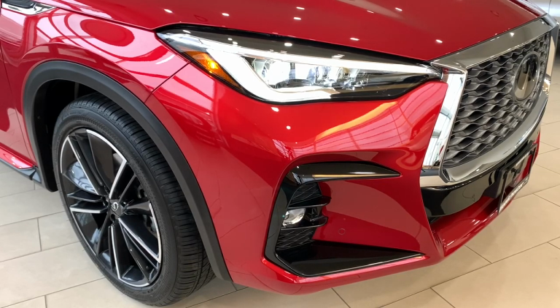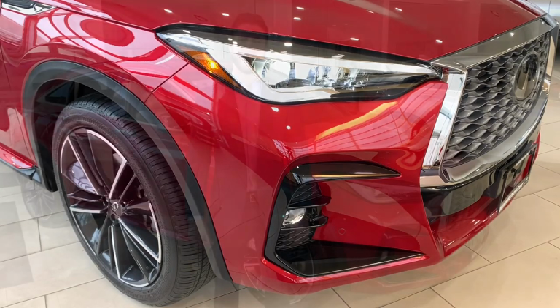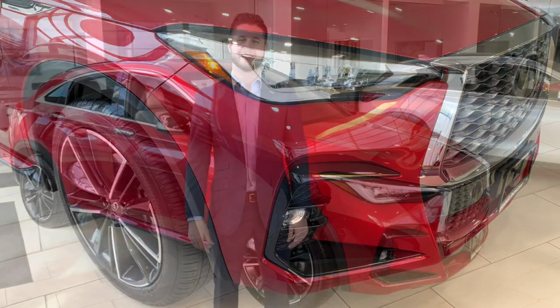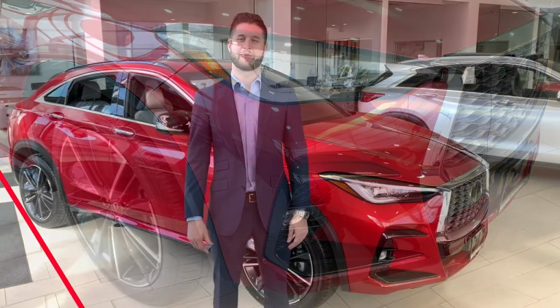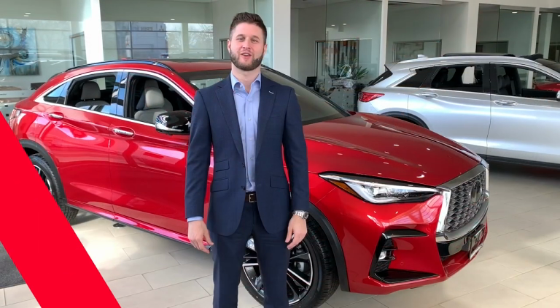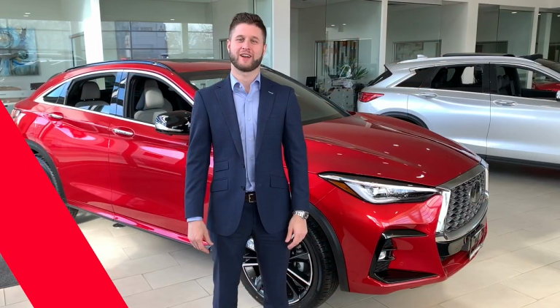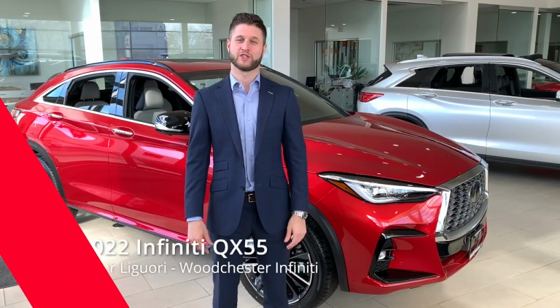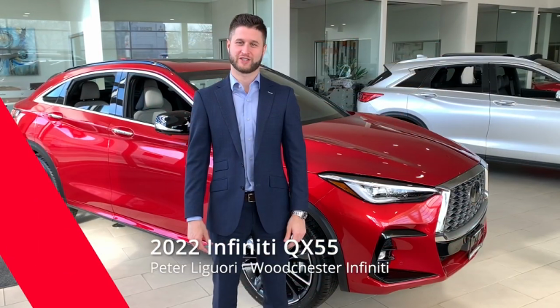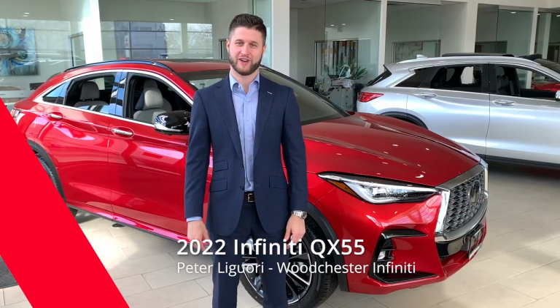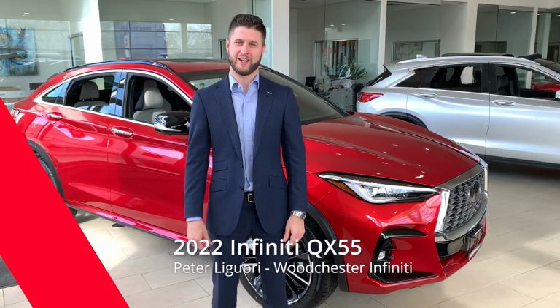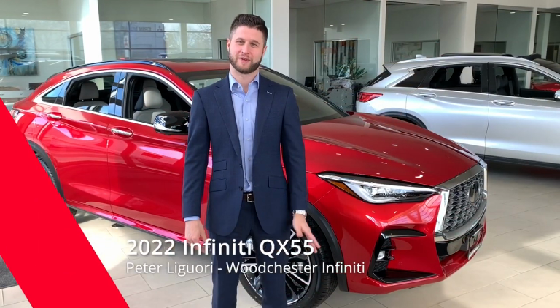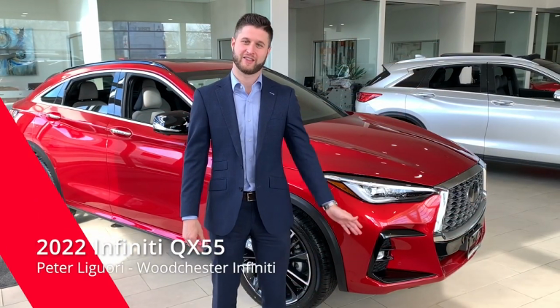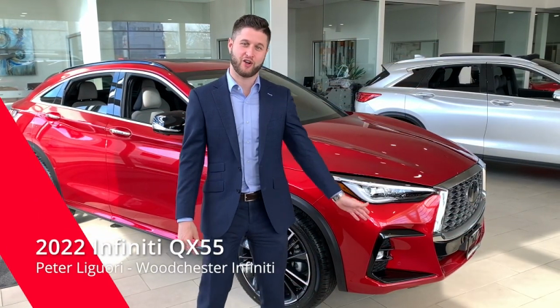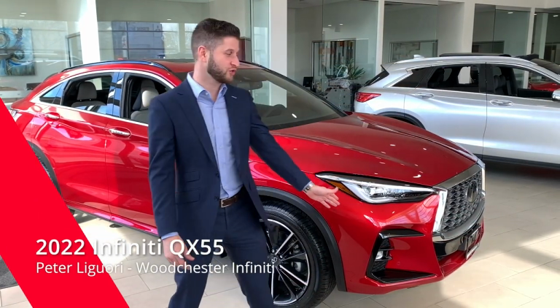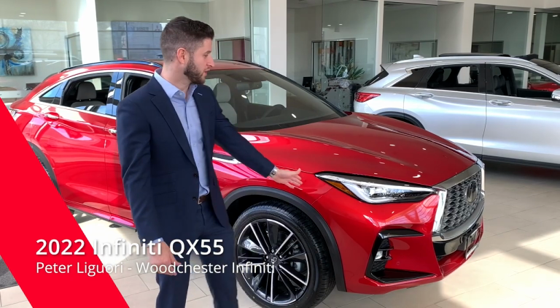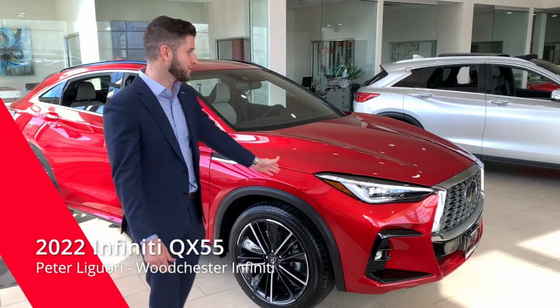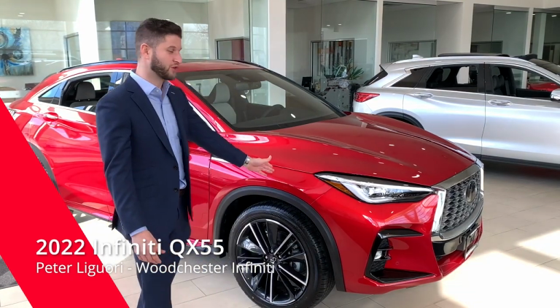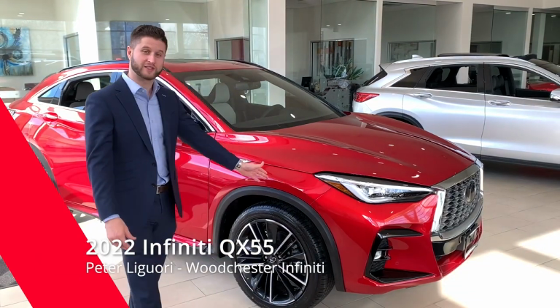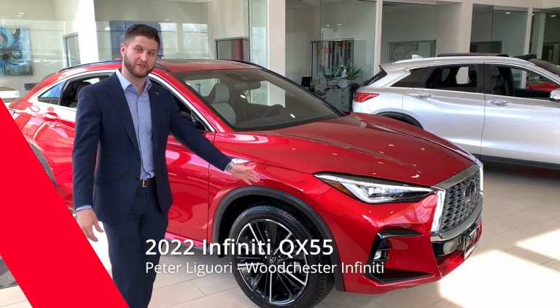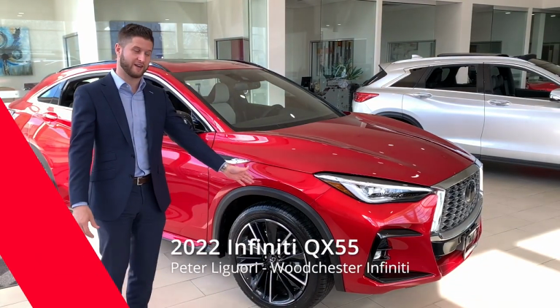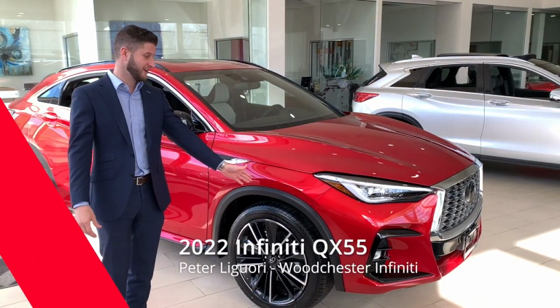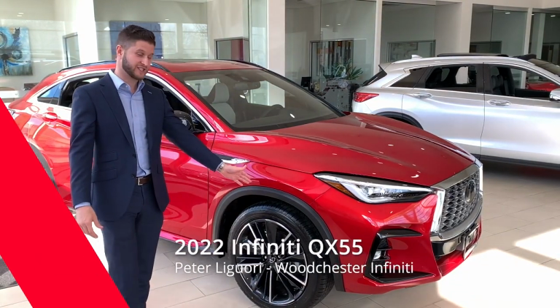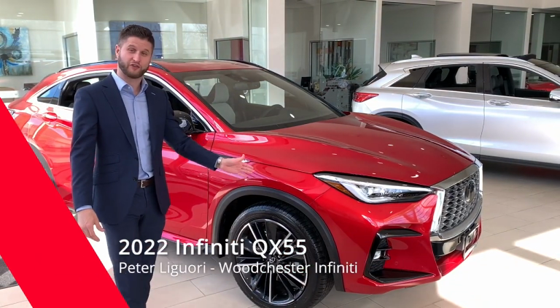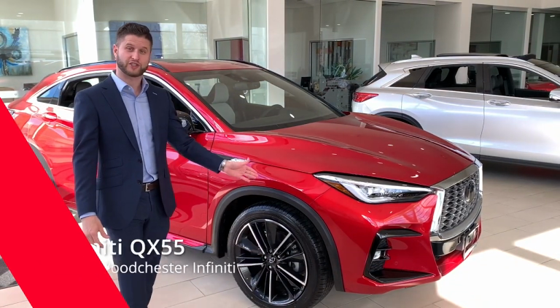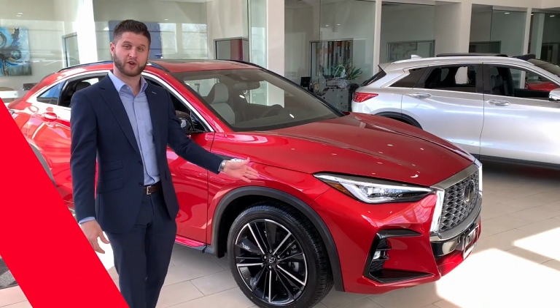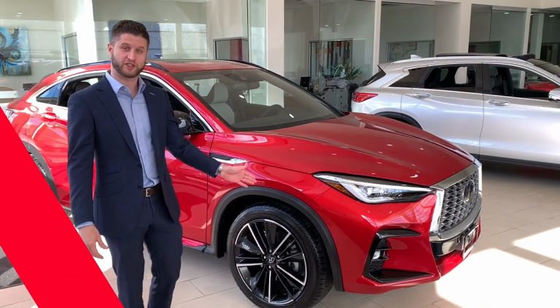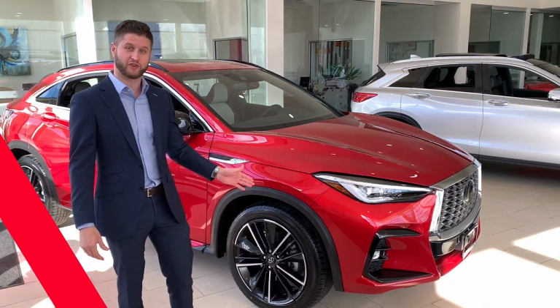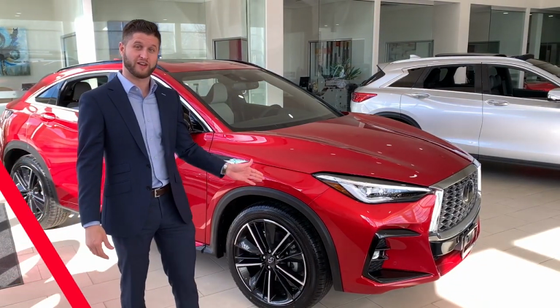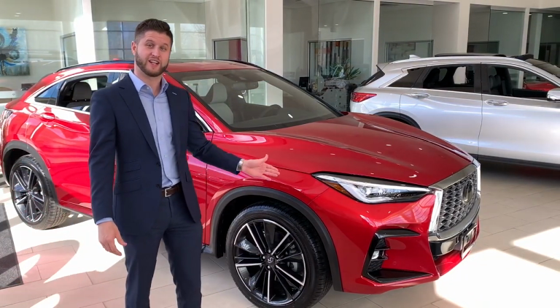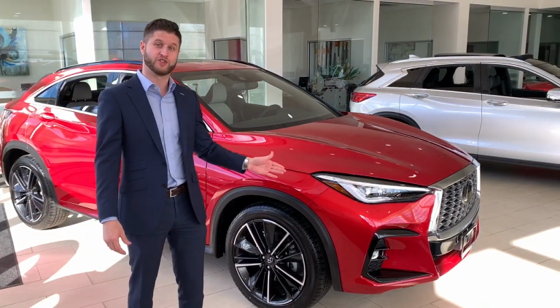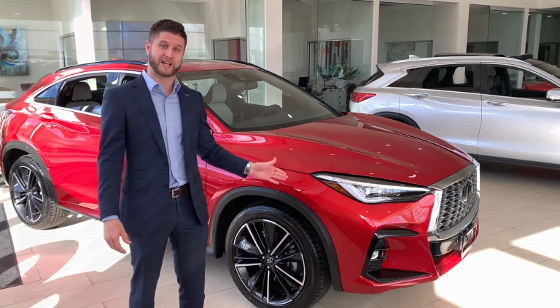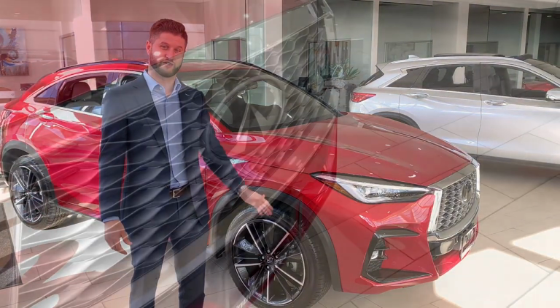Hi, this is Peter LaGuardia here at Winchester Infinity beside the all-new 2022 QX55. This is the first year of production for Infinity's newest SUV.